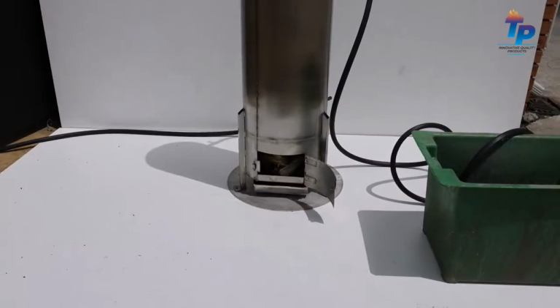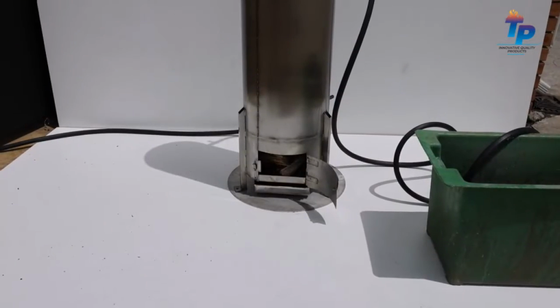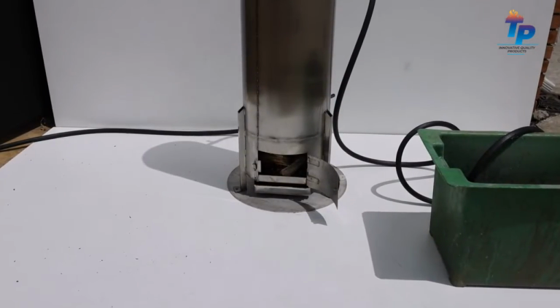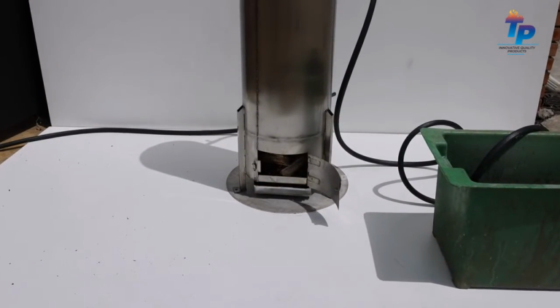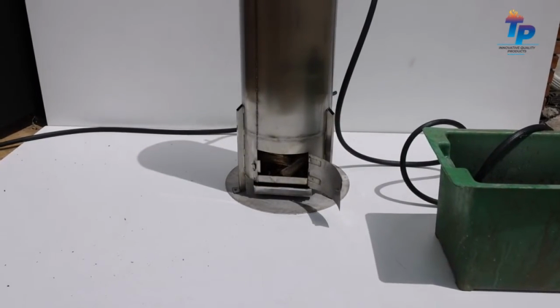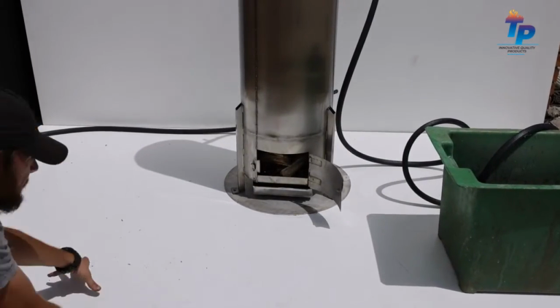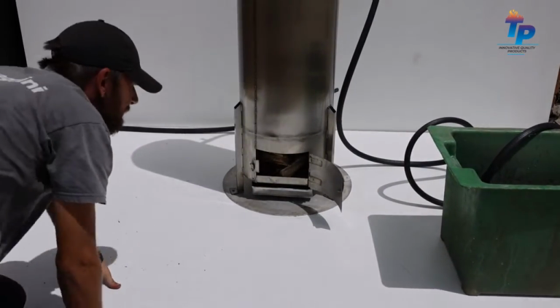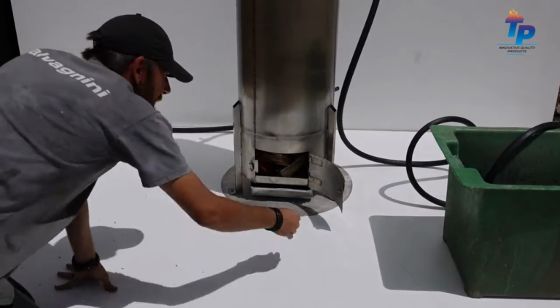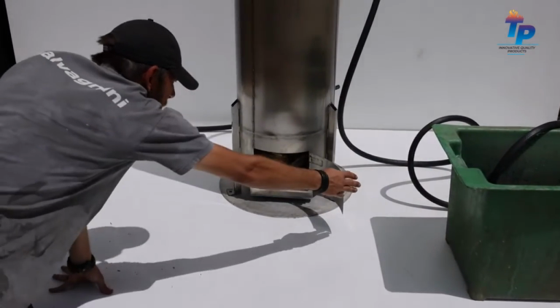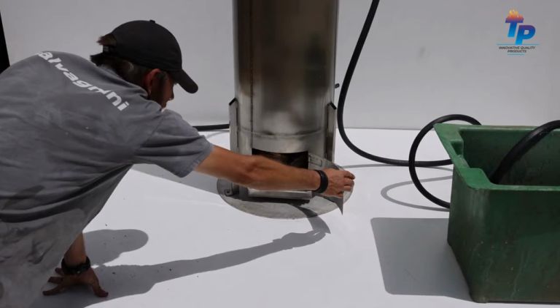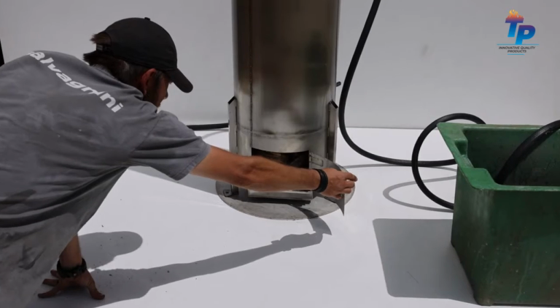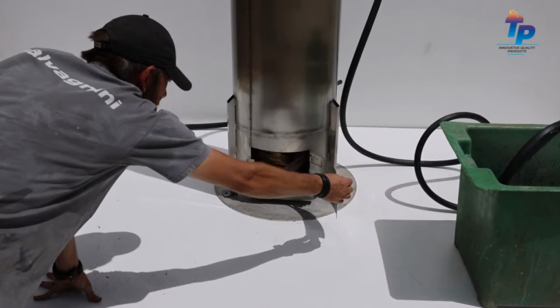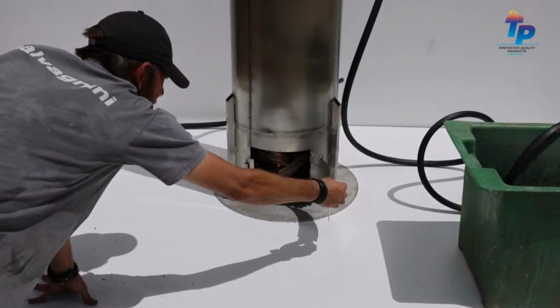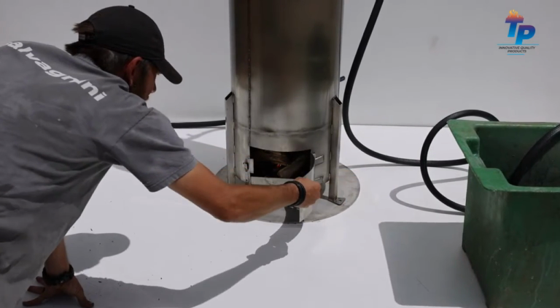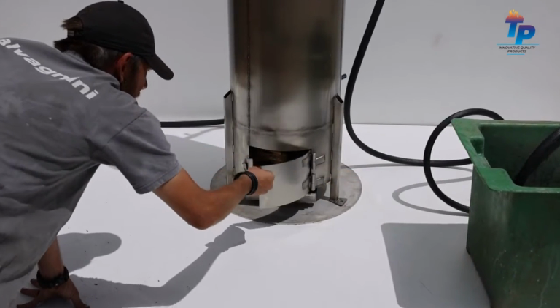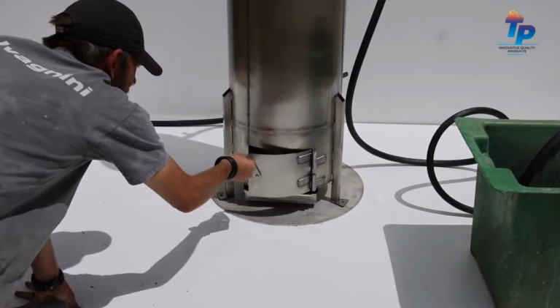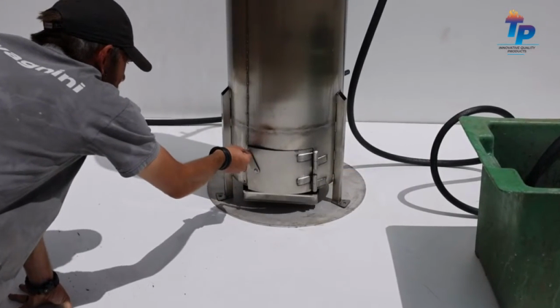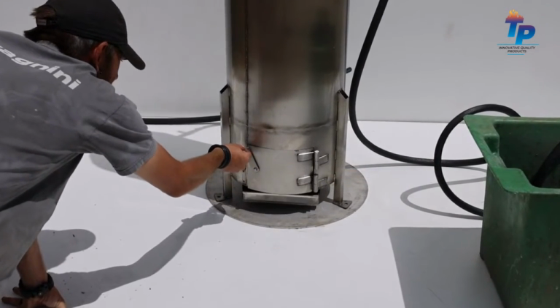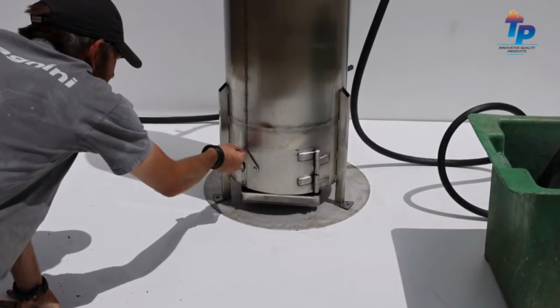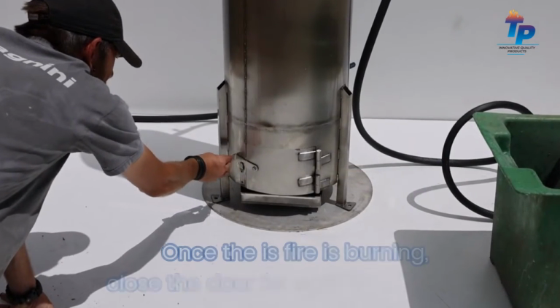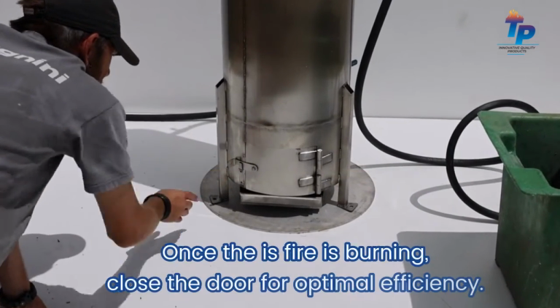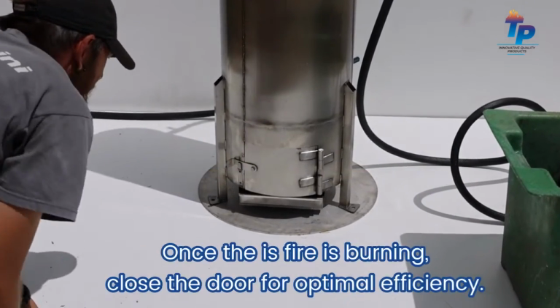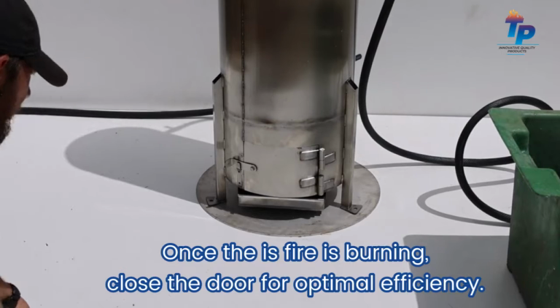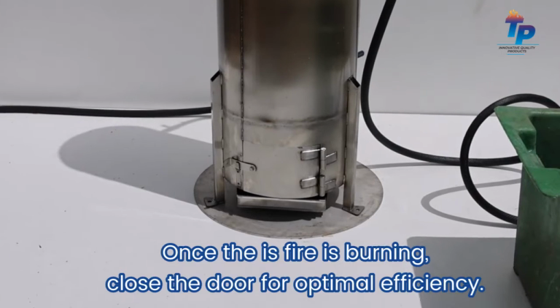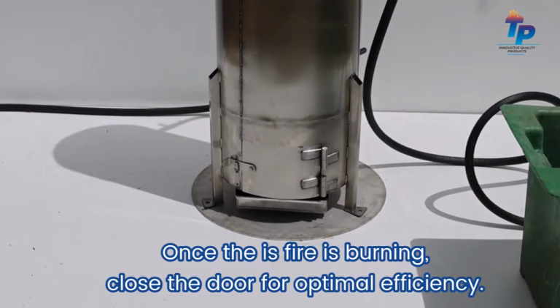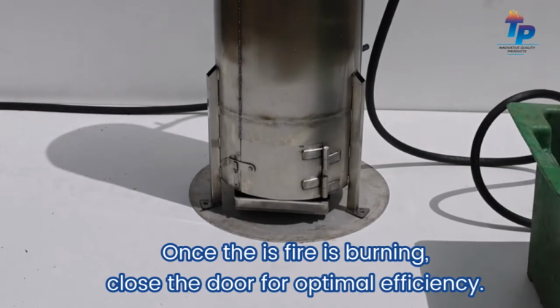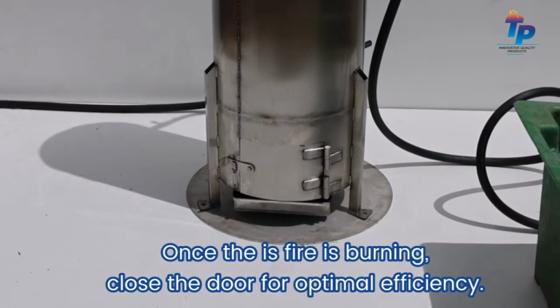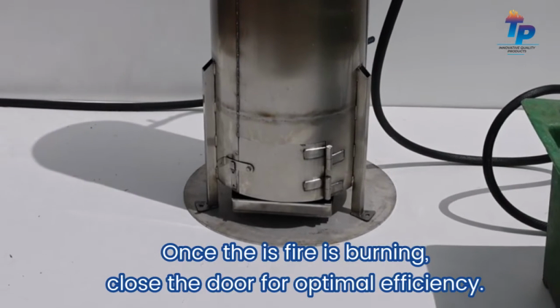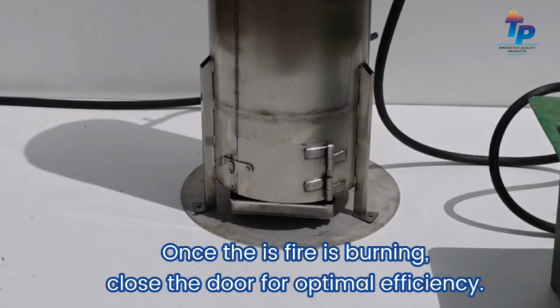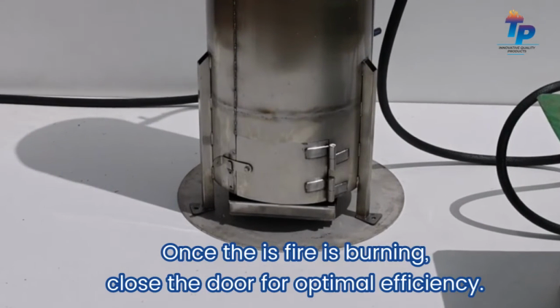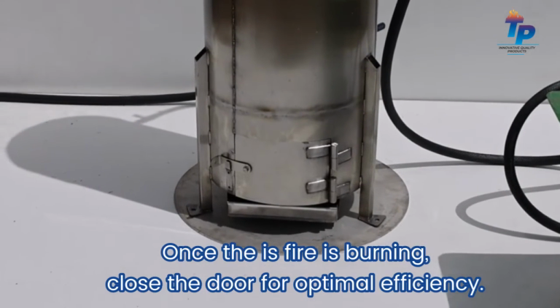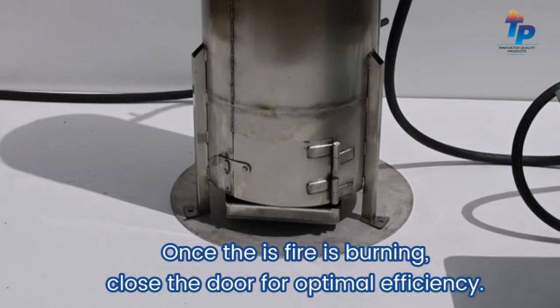So now we're going to close the door. Once the fire is burning and you see there's no problem — it doesn't need any more air to survive — you can close it up. Now it's going to contain all the heat and your efficiency of the burning is going to go up.